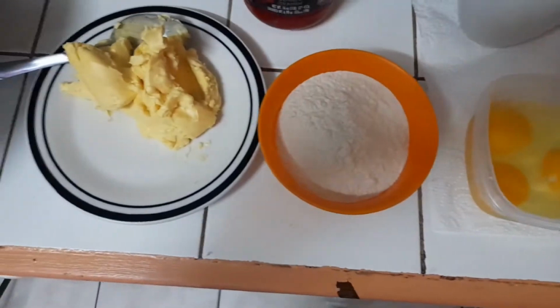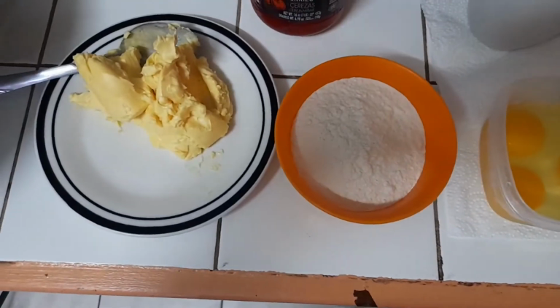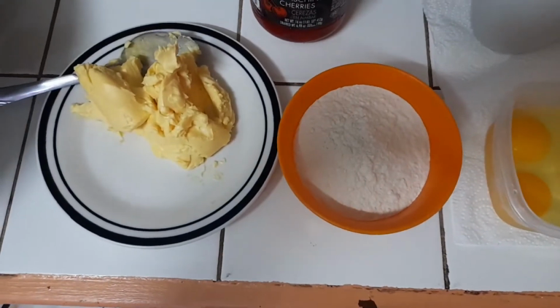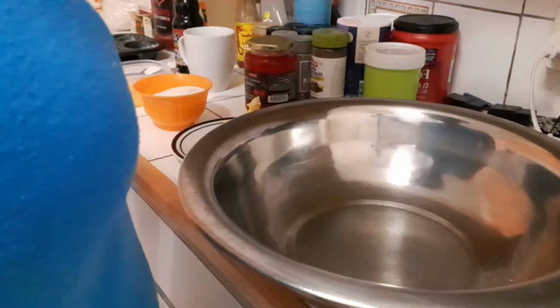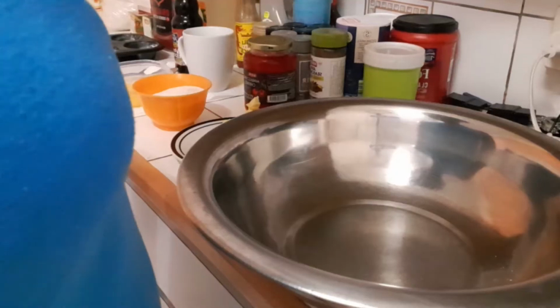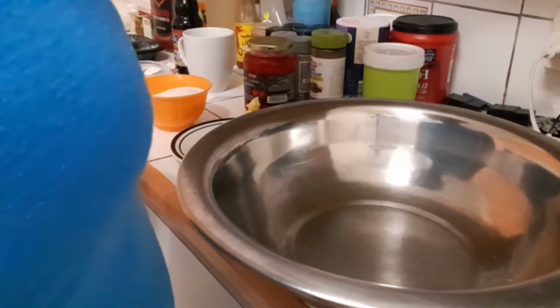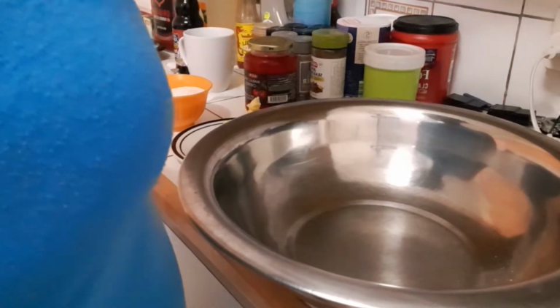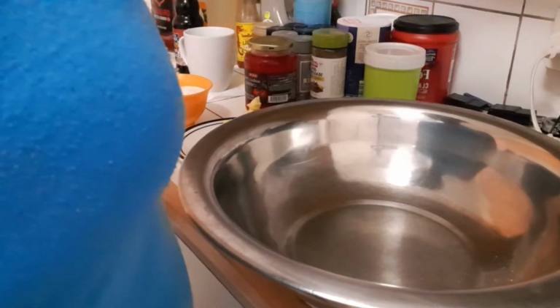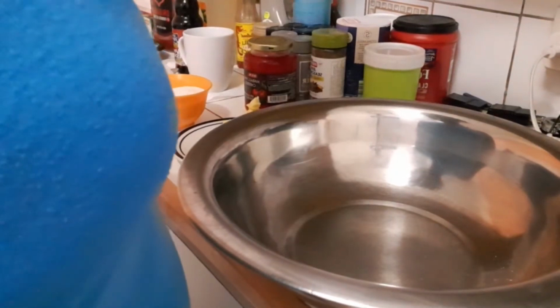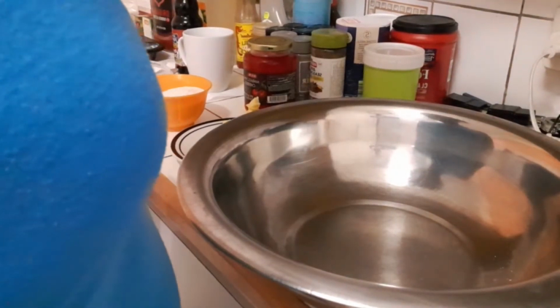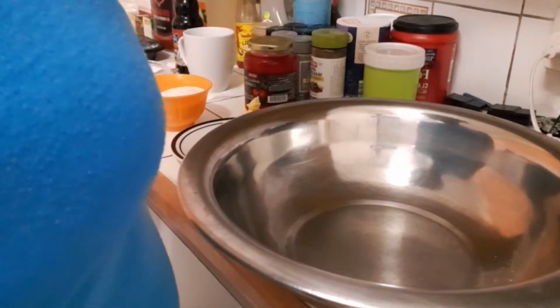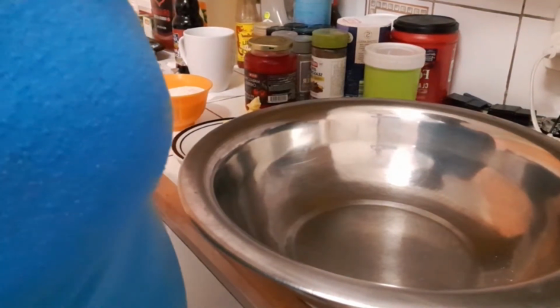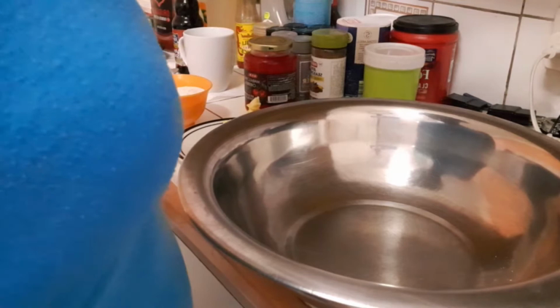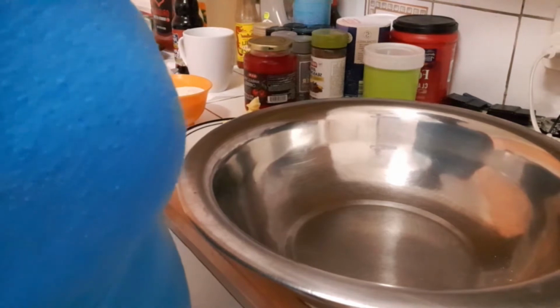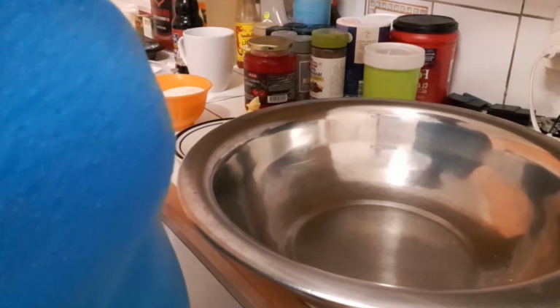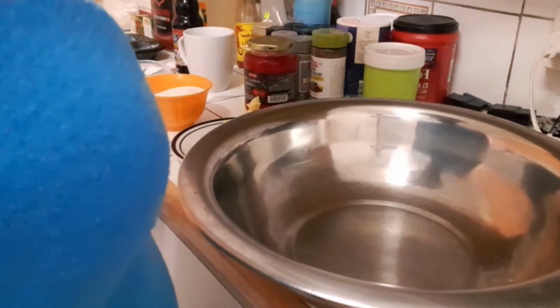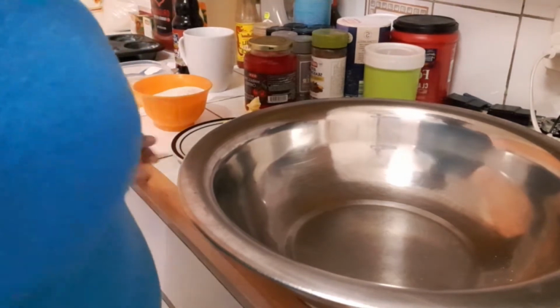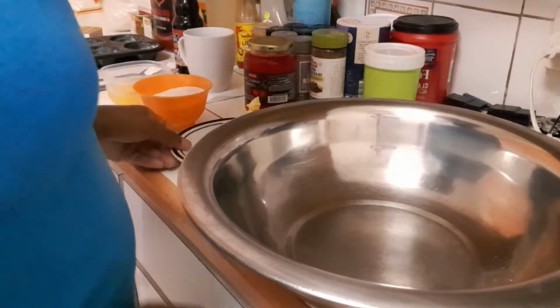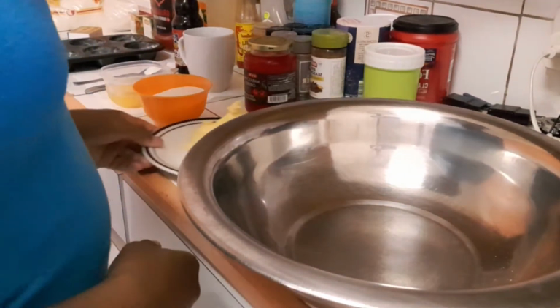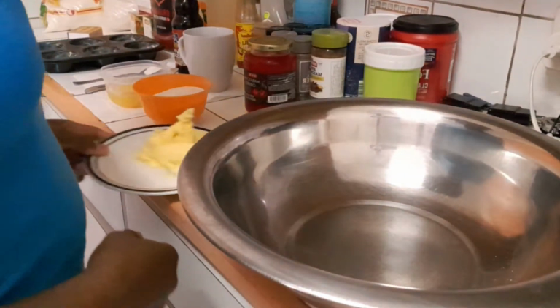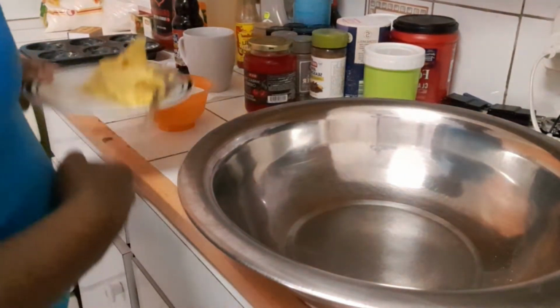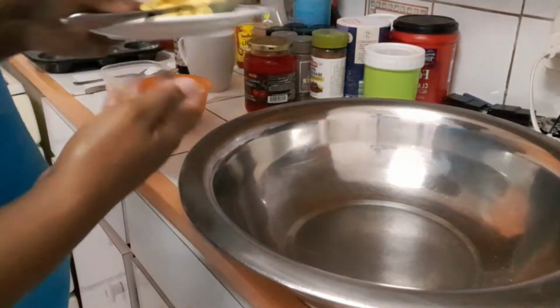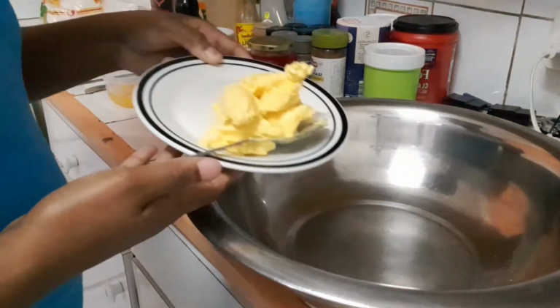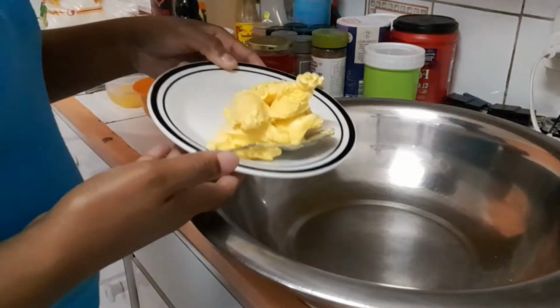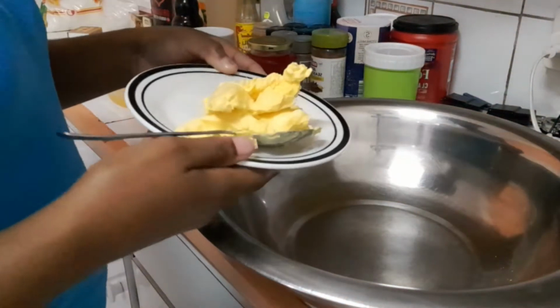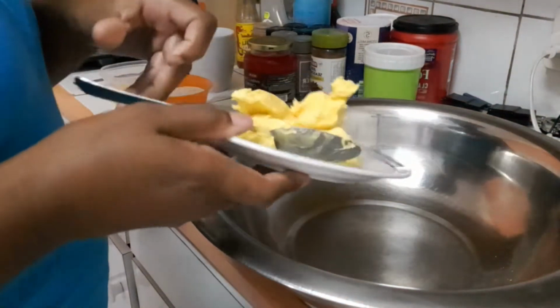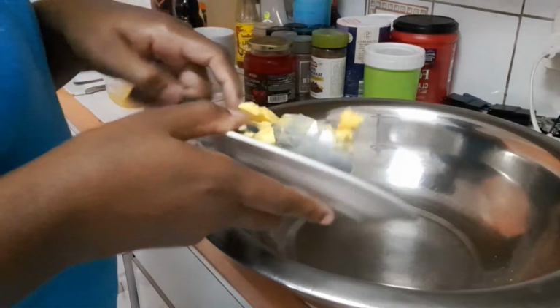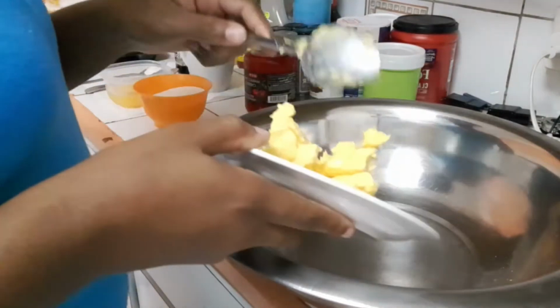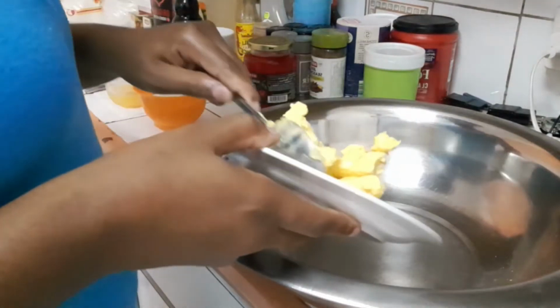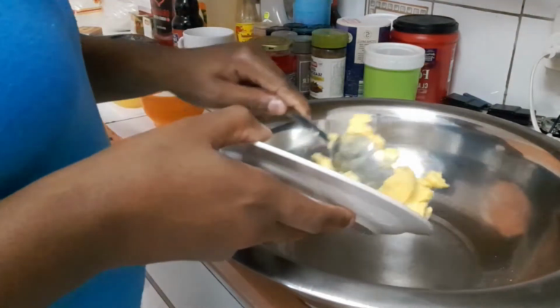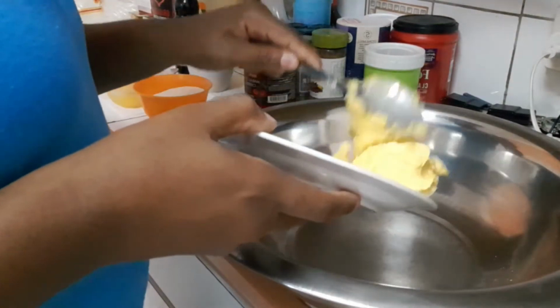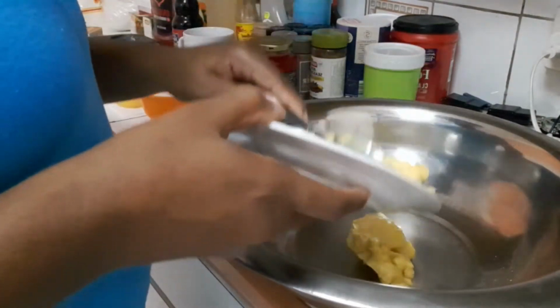My oven is preheating now, so I'm gonna start. I have my little tray over here — it's already buttered and floured and ready to go. I'm gonna put in my butter first, right into my bowl here.